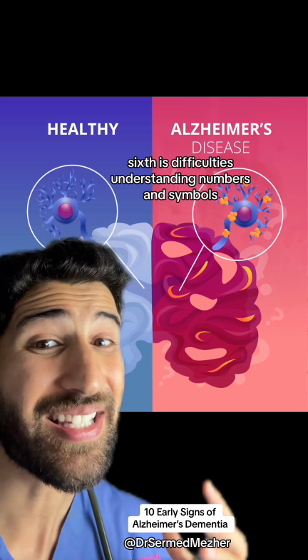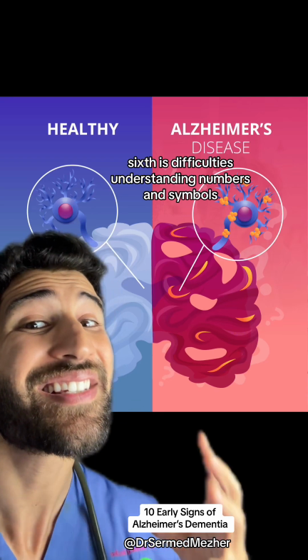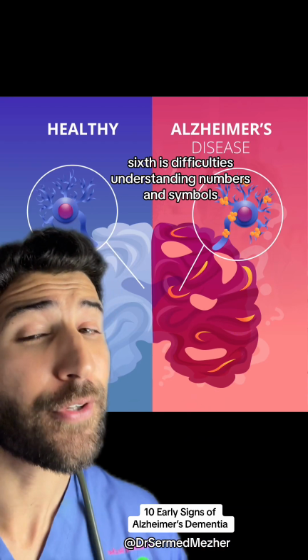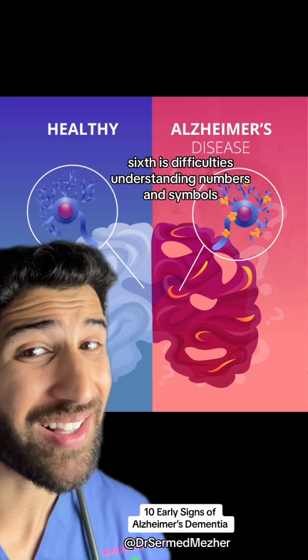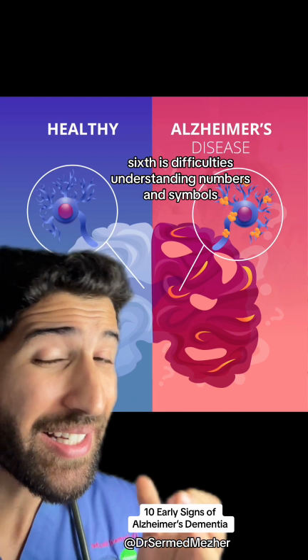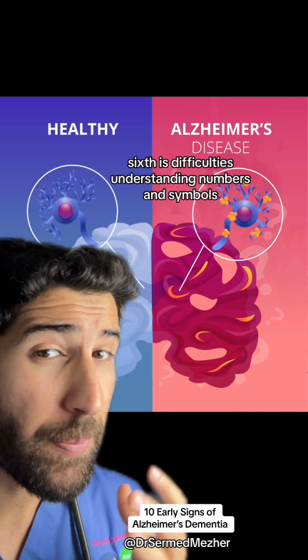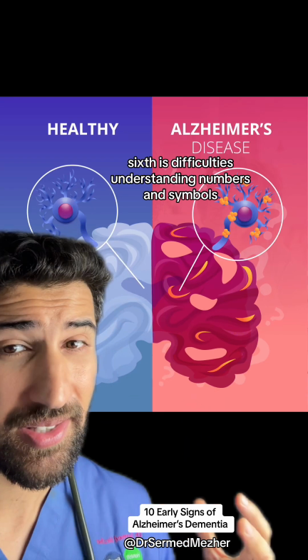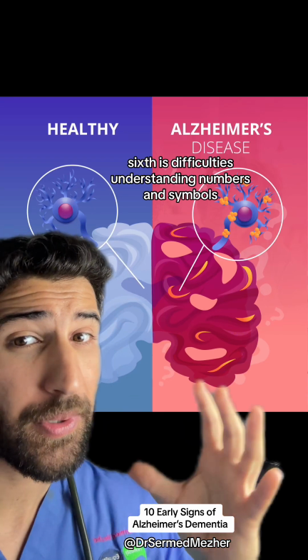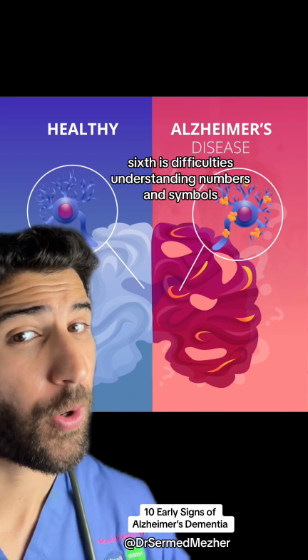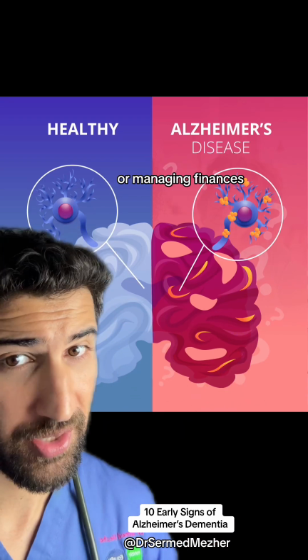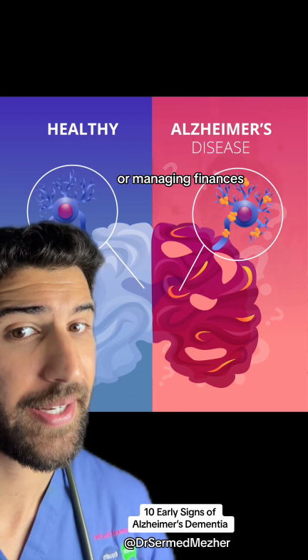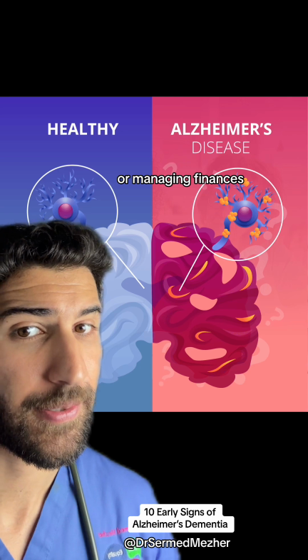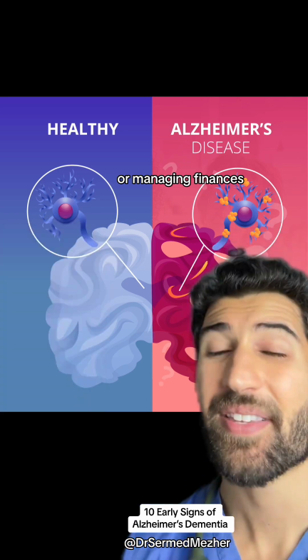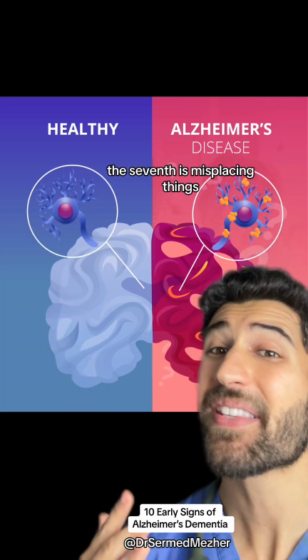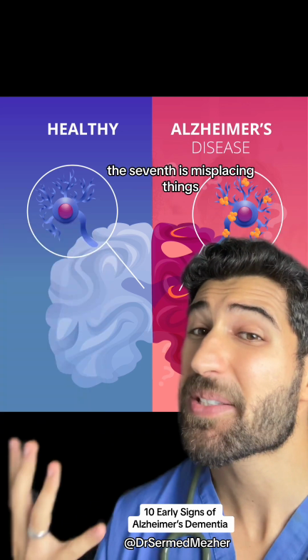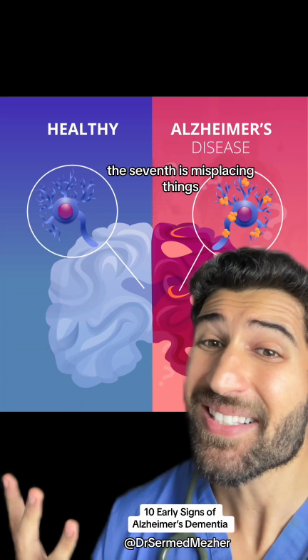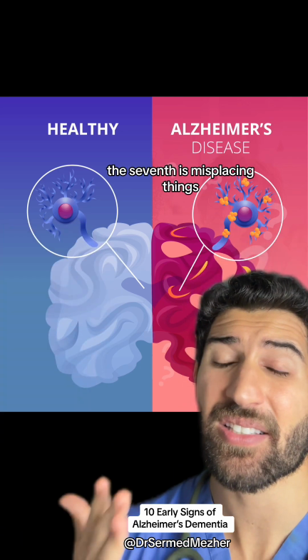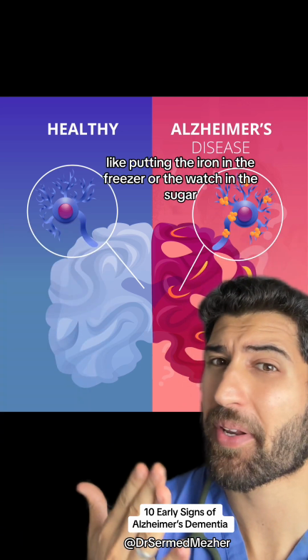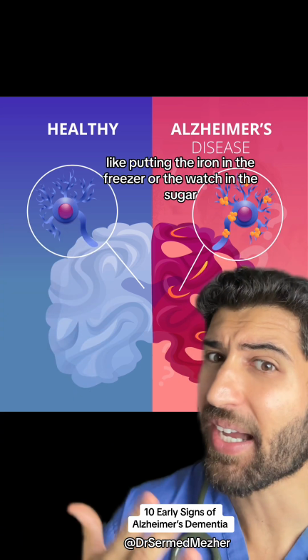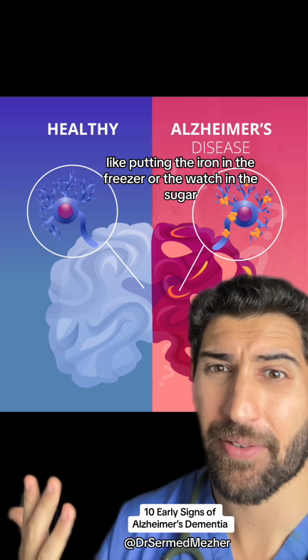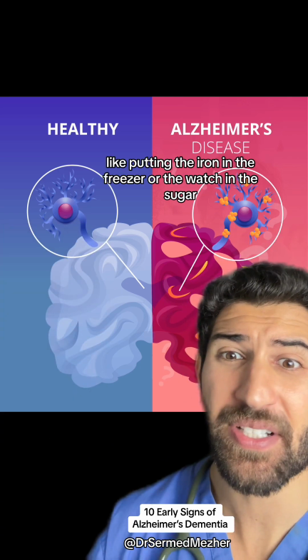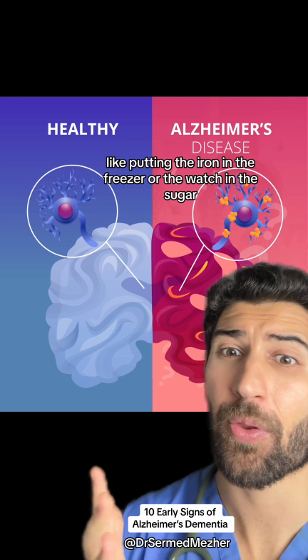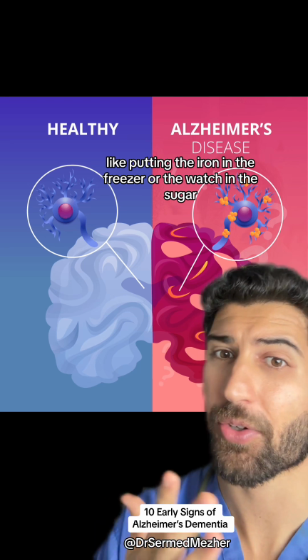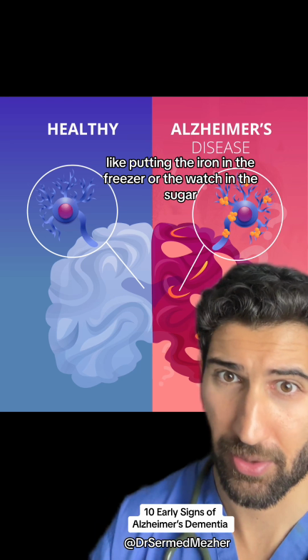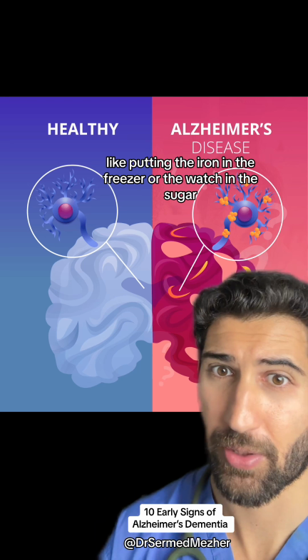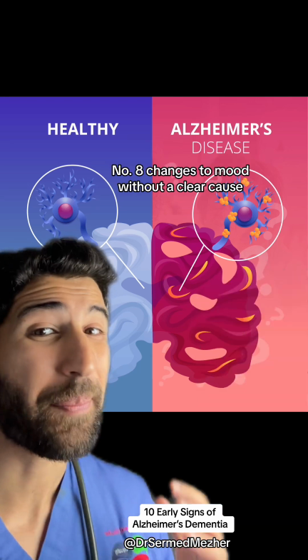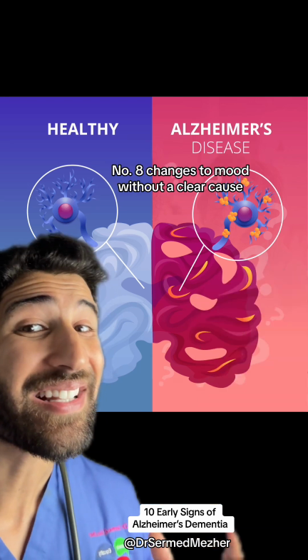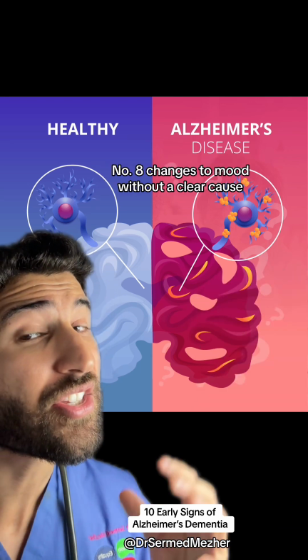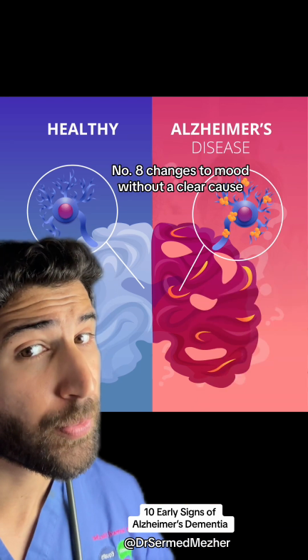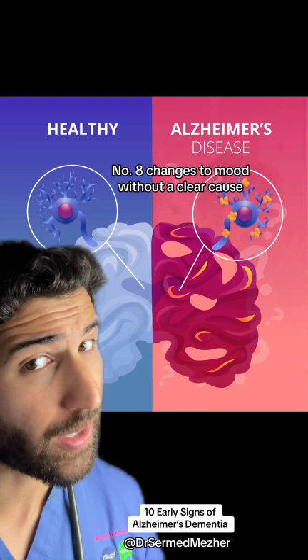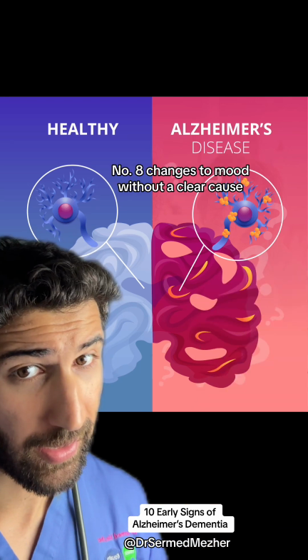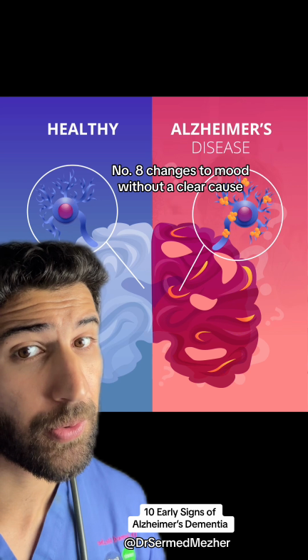The sixth is difficulties understanding numbers and symbols or managing finances. The seventh is misplacing things, like putting the iron in the freezer or the watch in the sugar. Number eight is changes to mood without a clear cause.